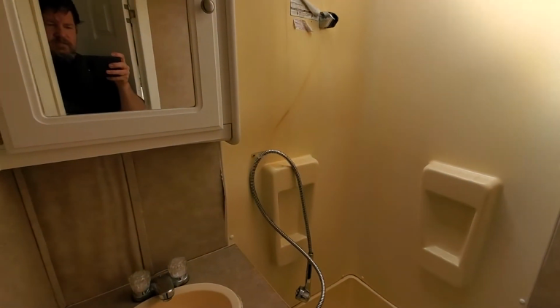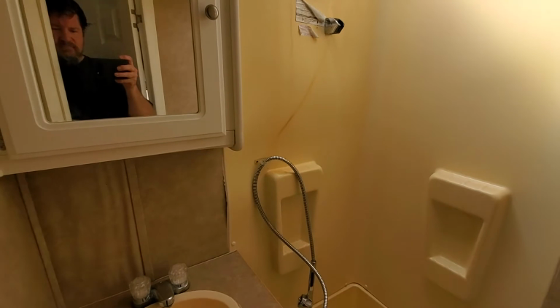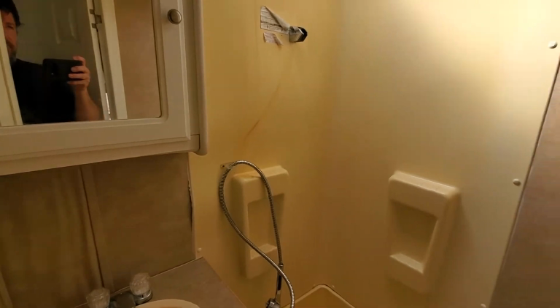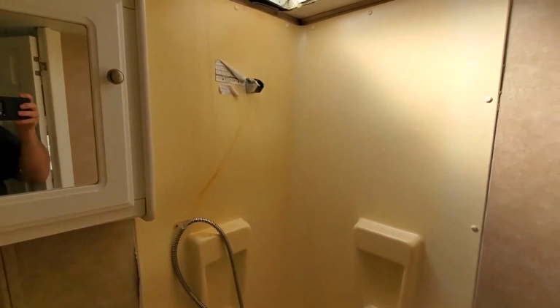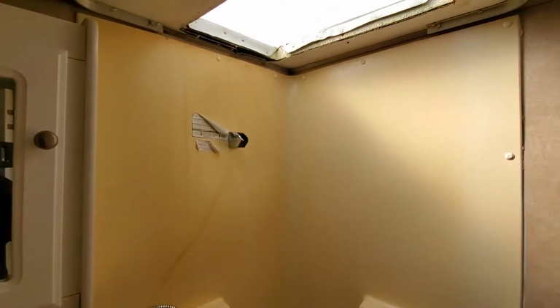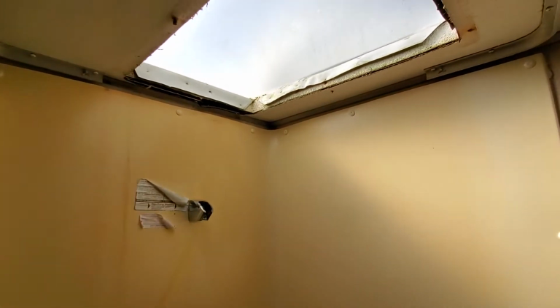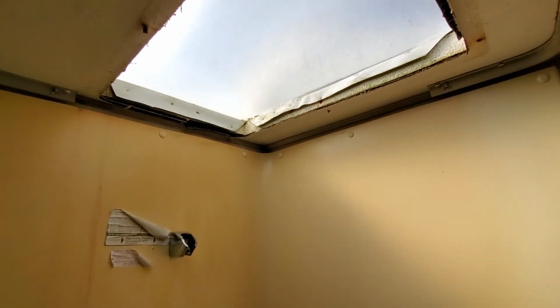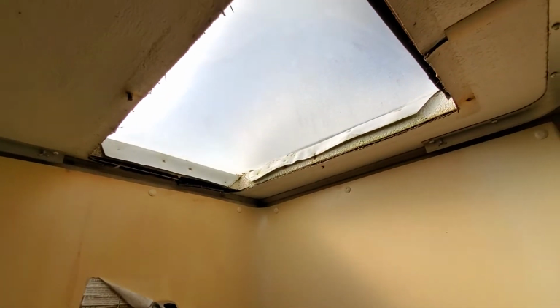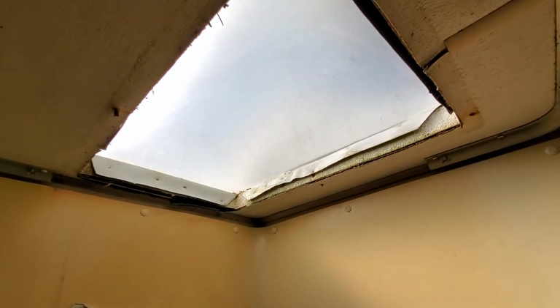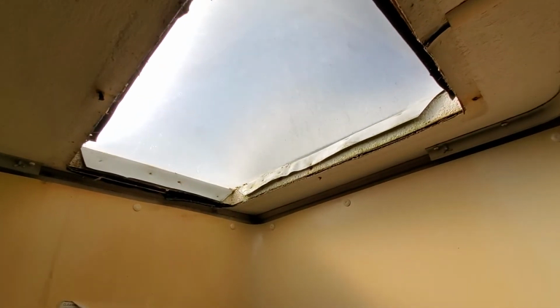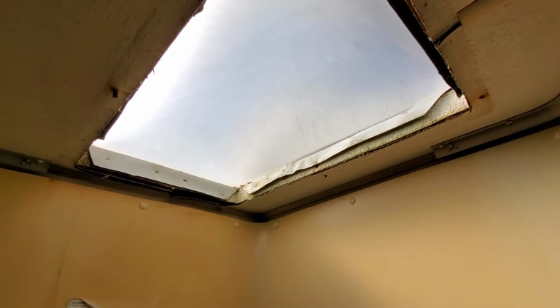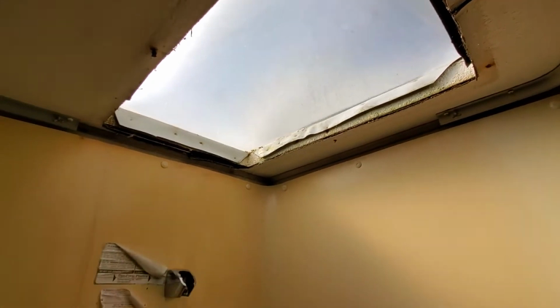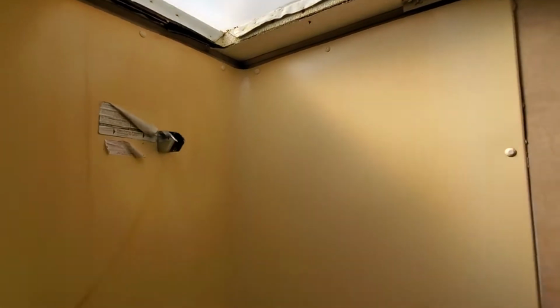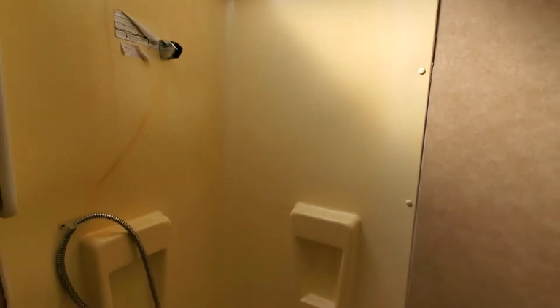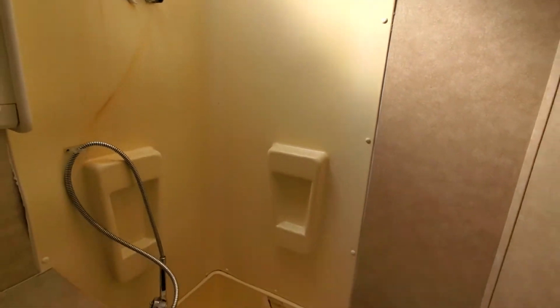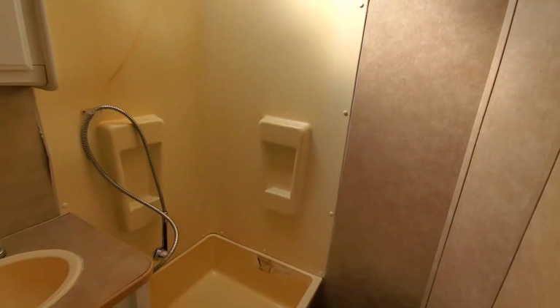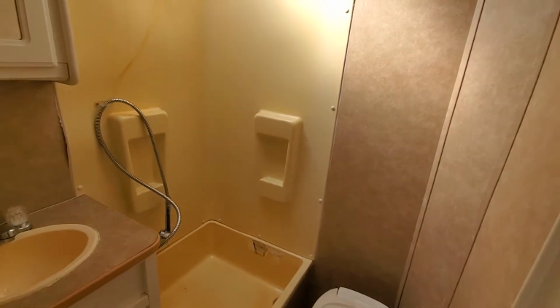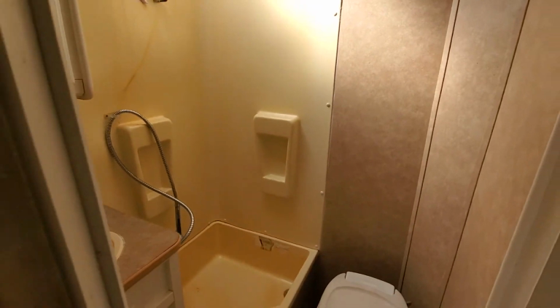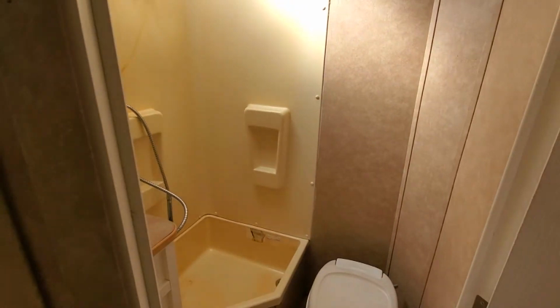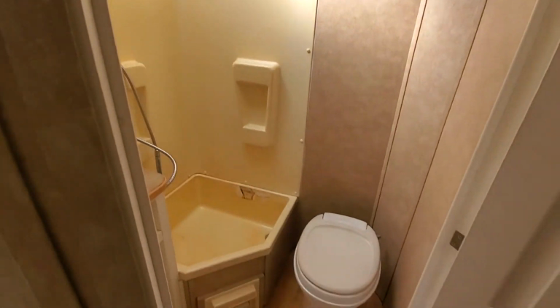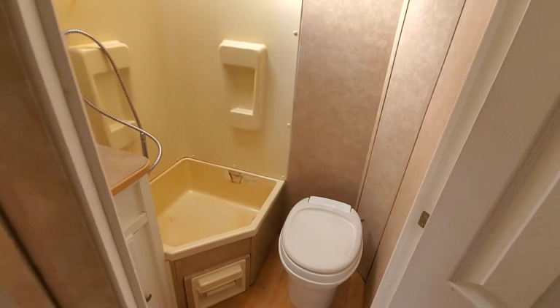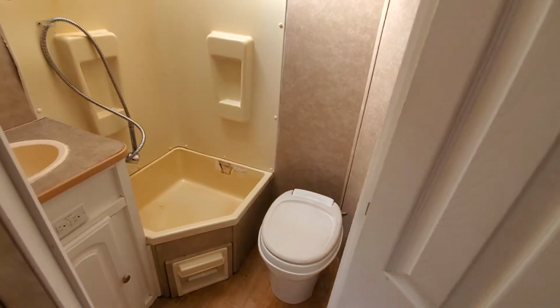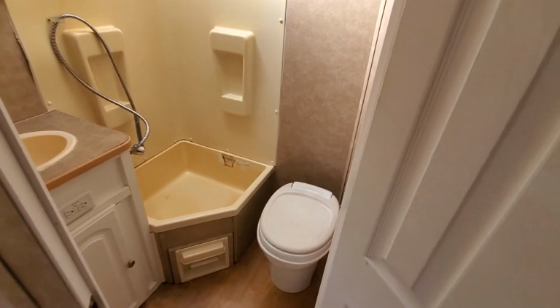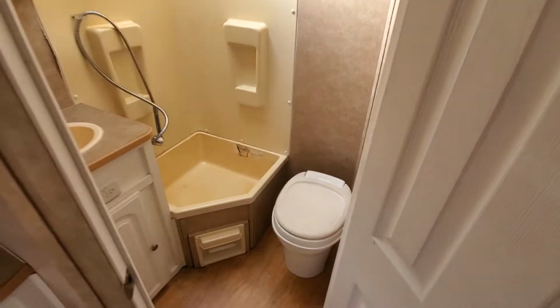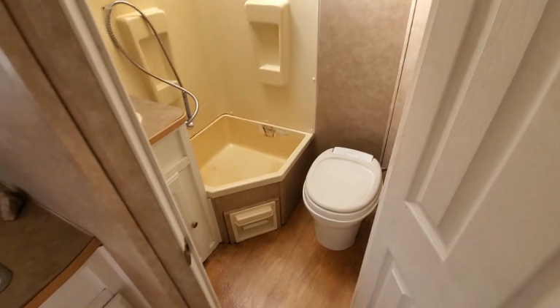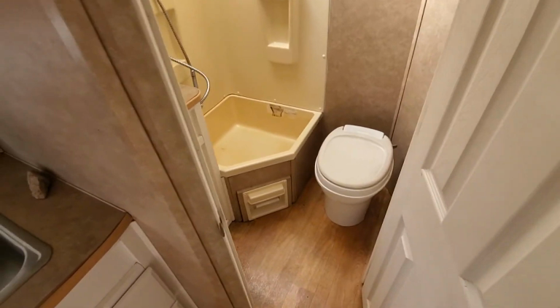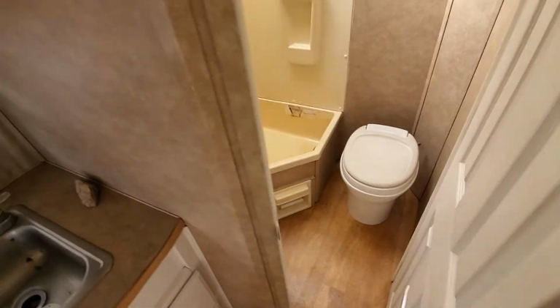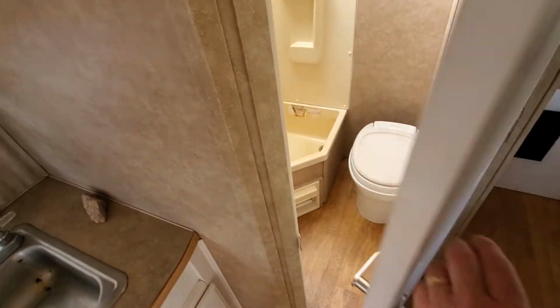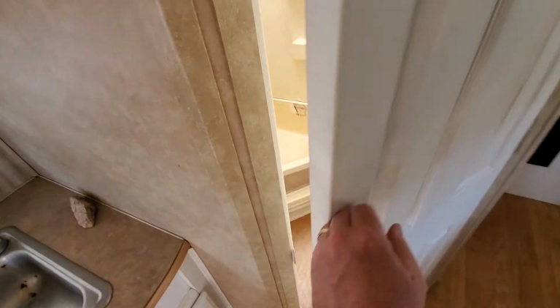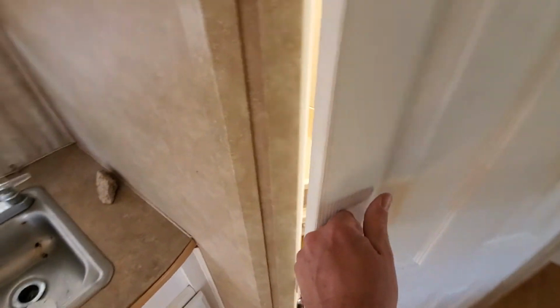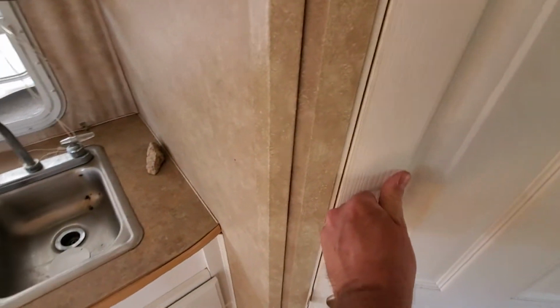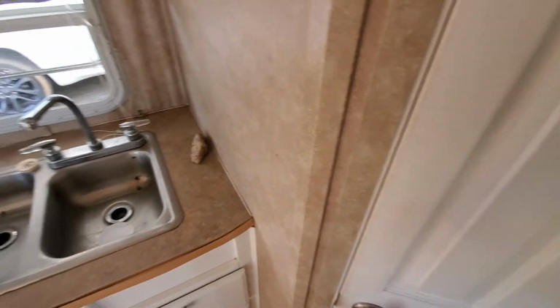One of the problems is that the skylight in the shower has leaked, and most water landed in the shower. But unfortunately some of it did come out on the floor, so the floor back here around the bathroom is a little soft.